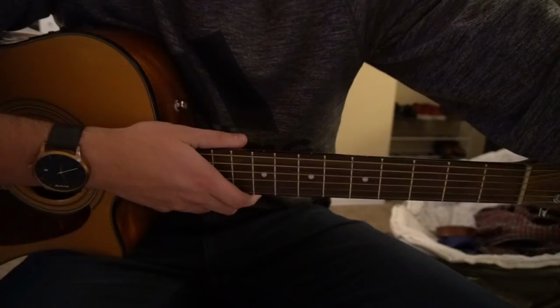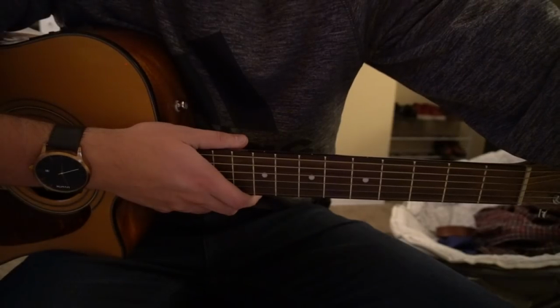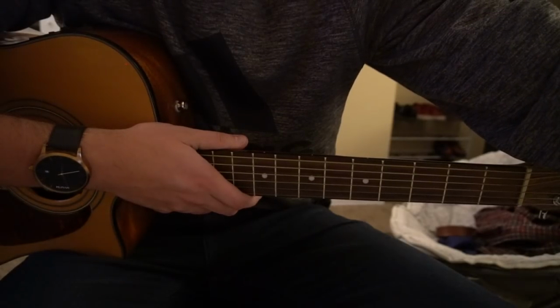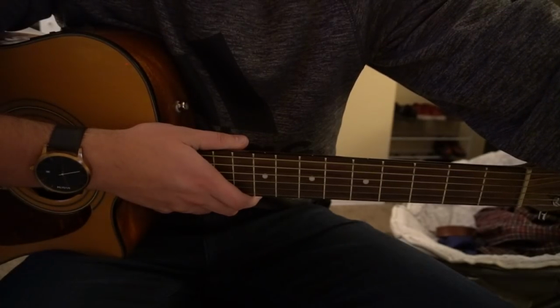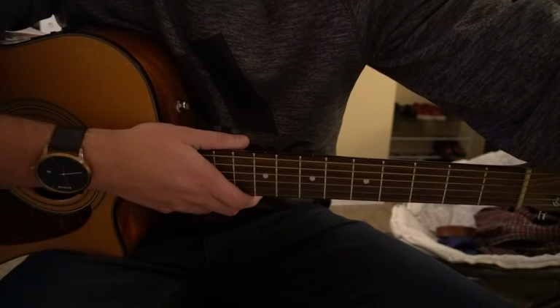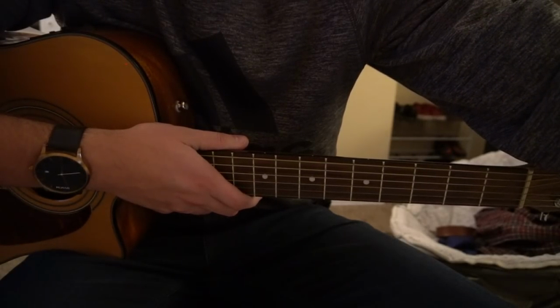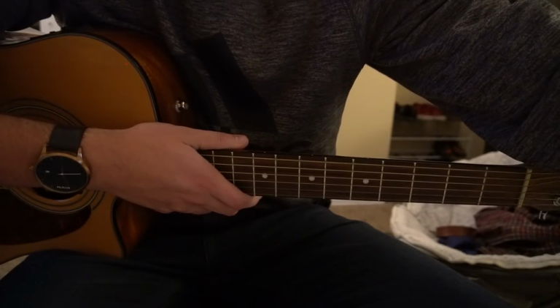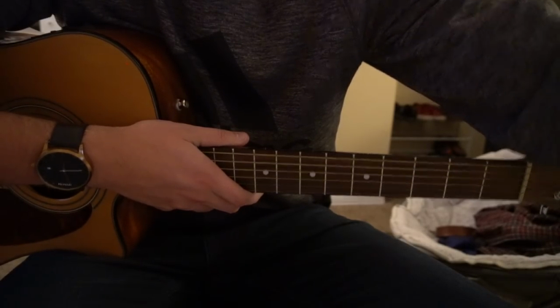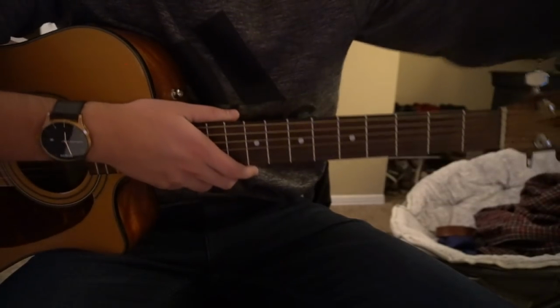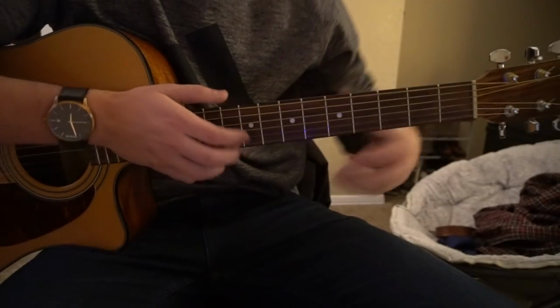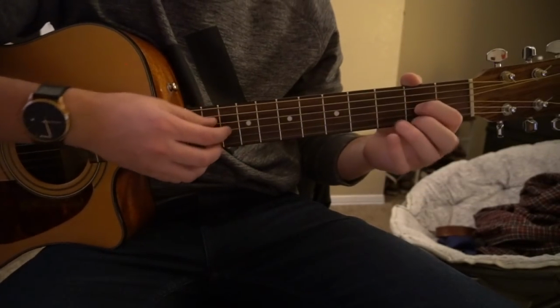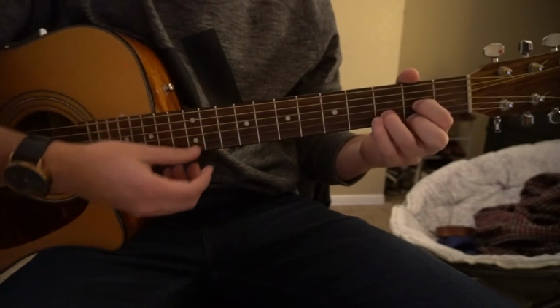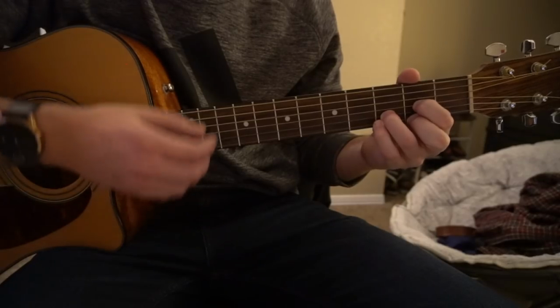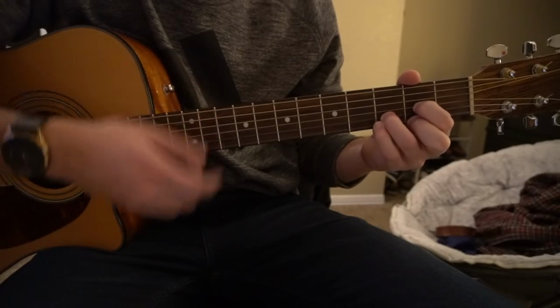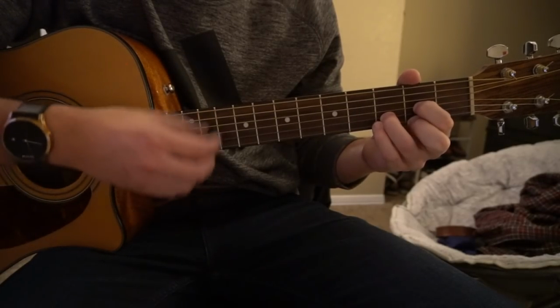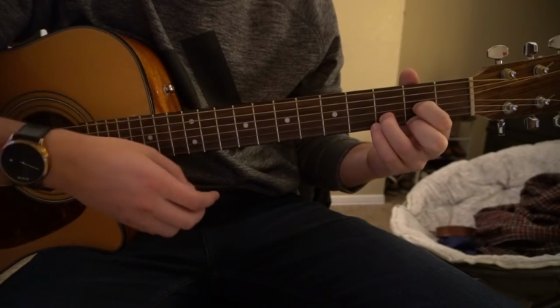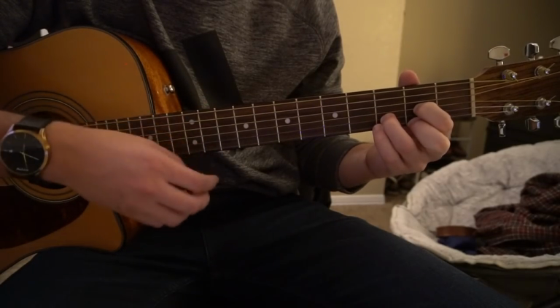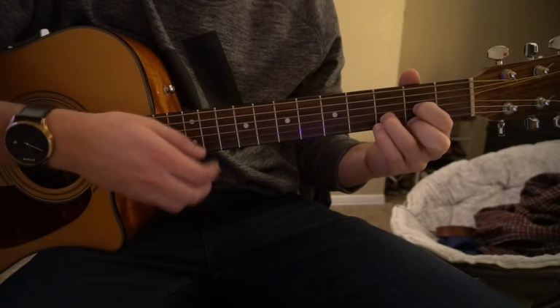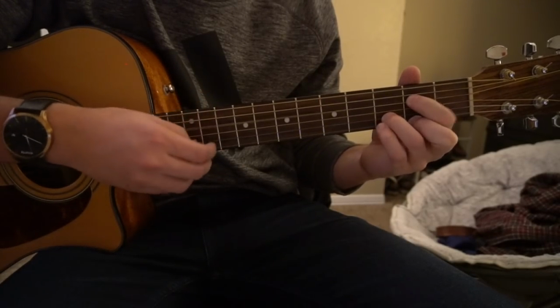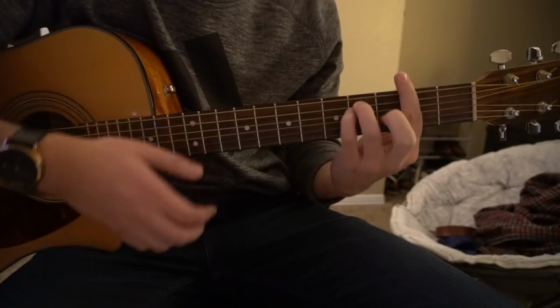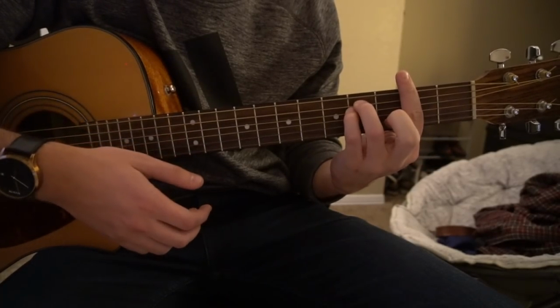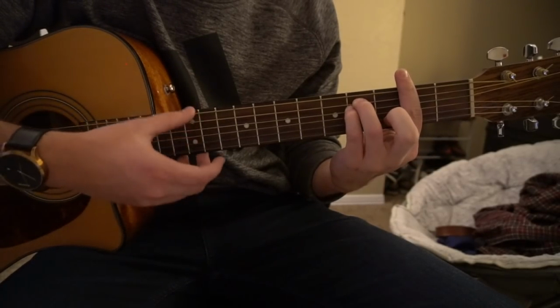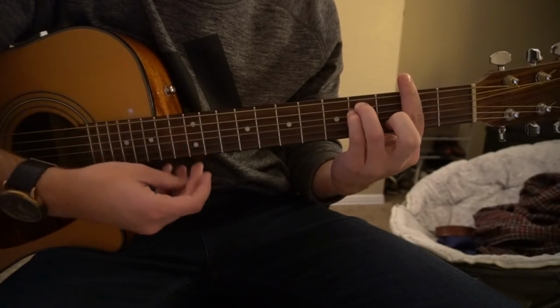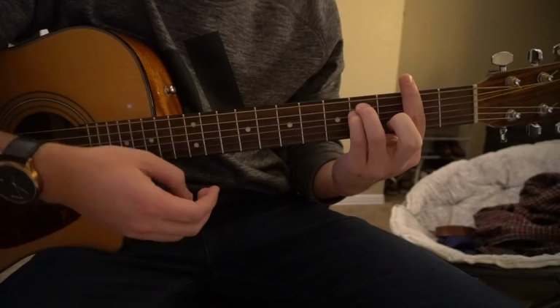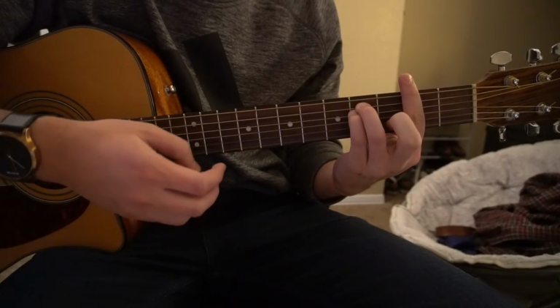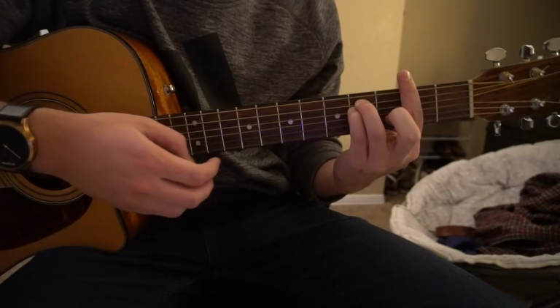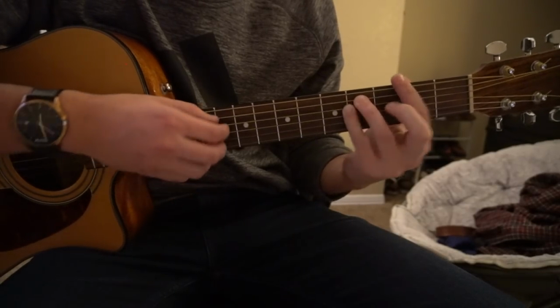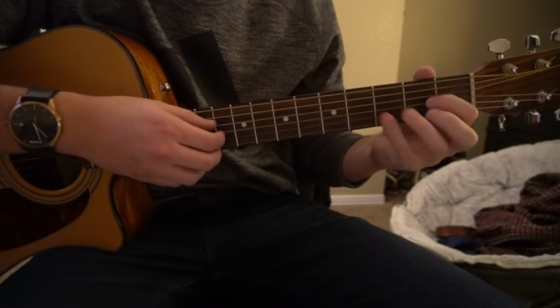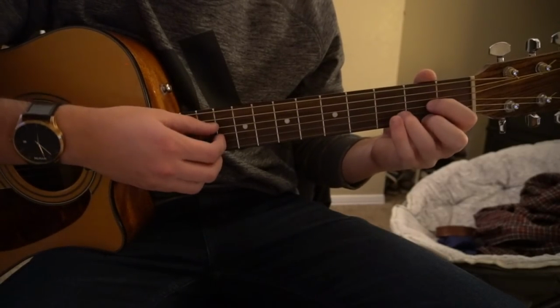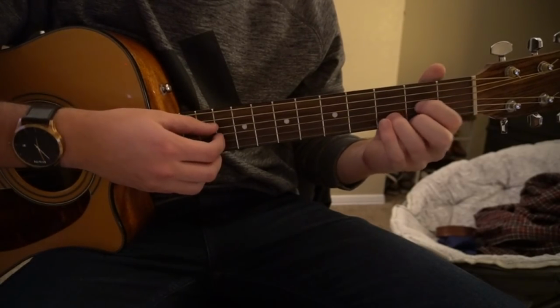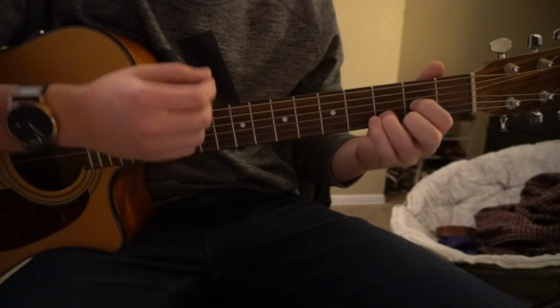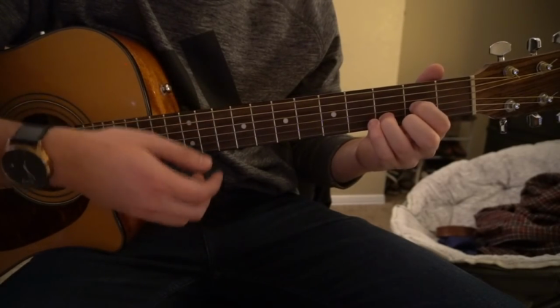Then it does a third verse, which is just like the normal one we played. And then it goes to a bridge, and the bridge sounds like this.